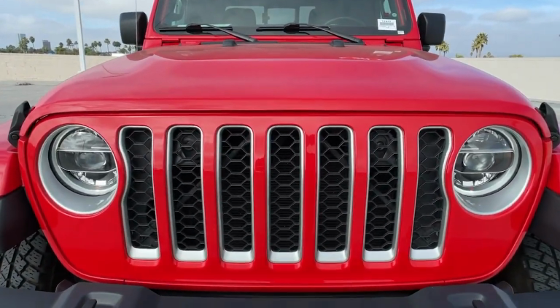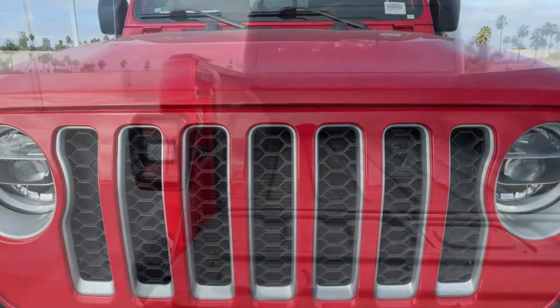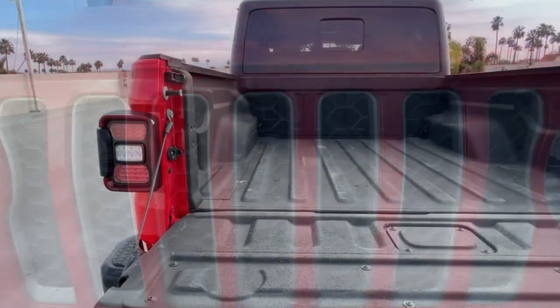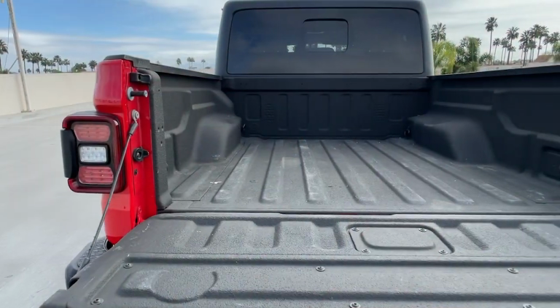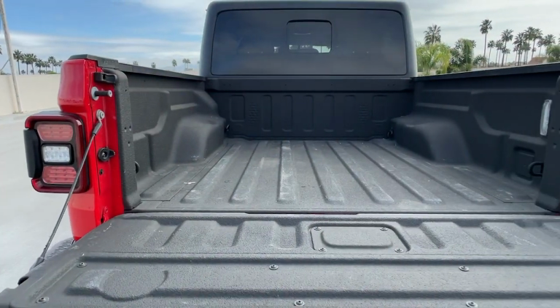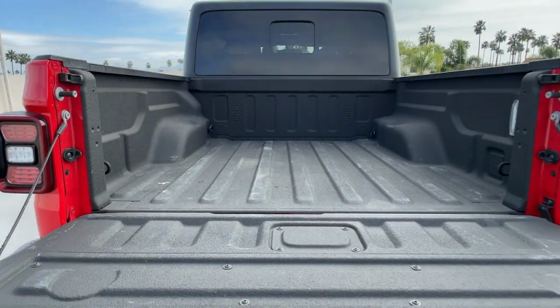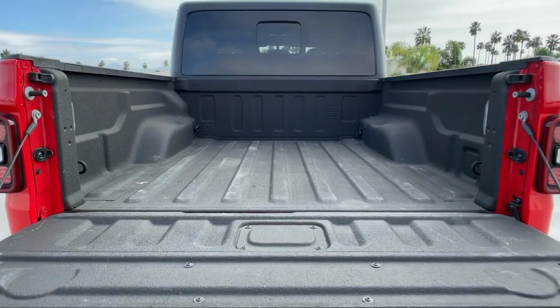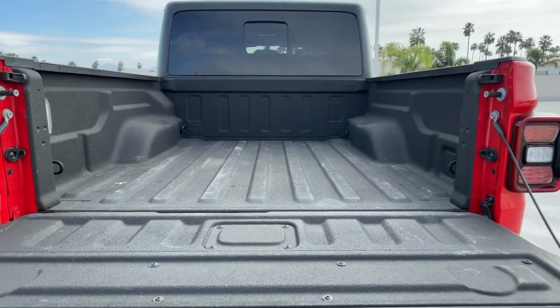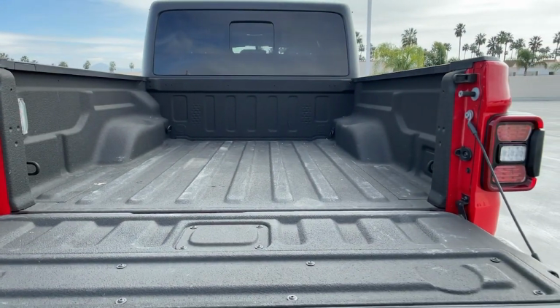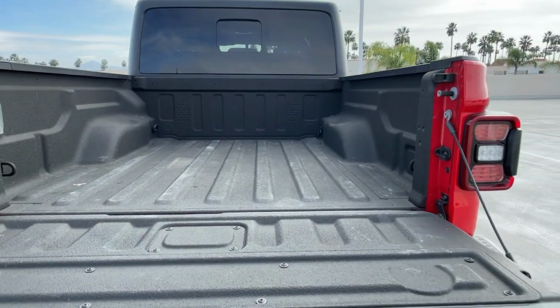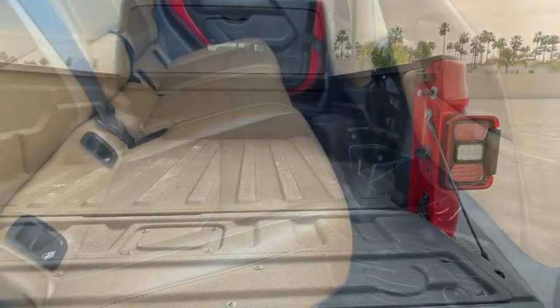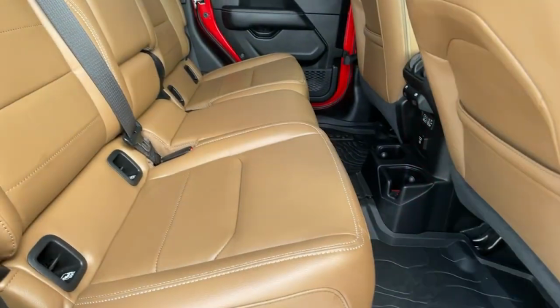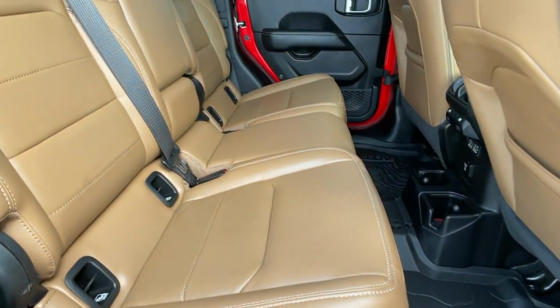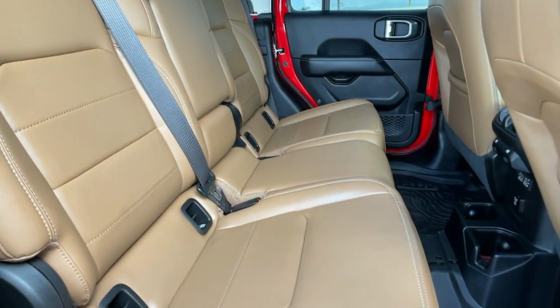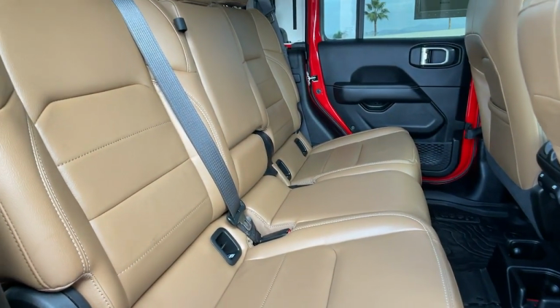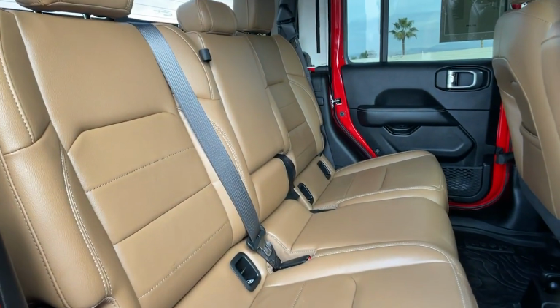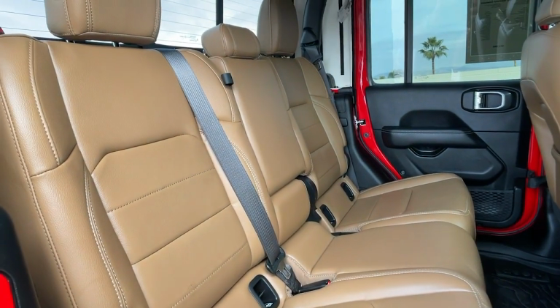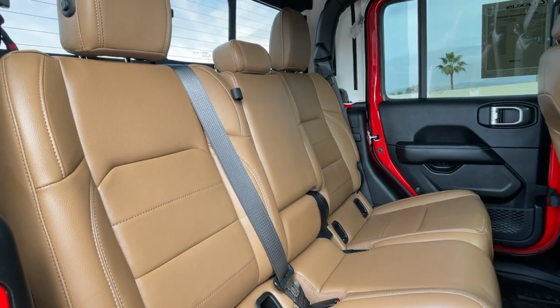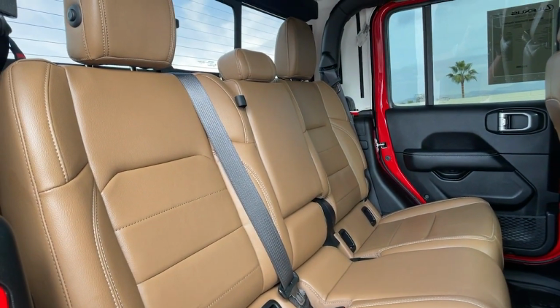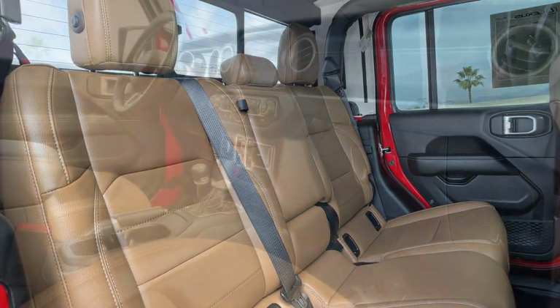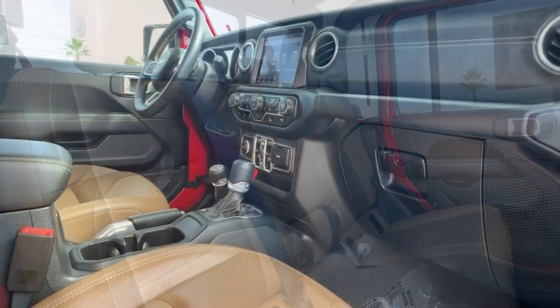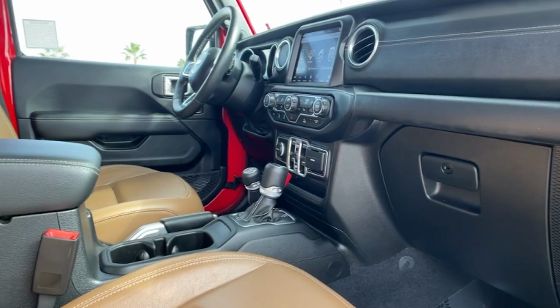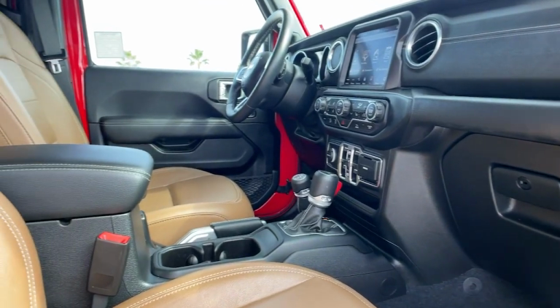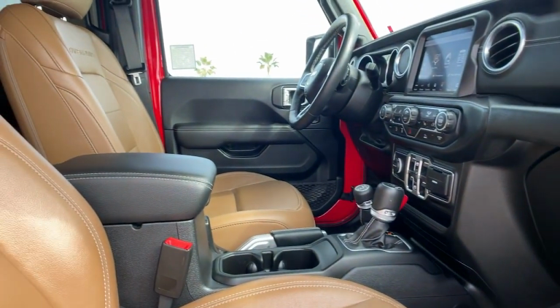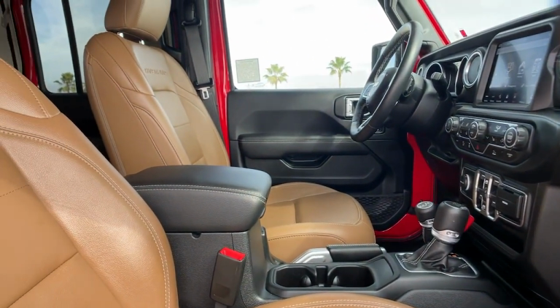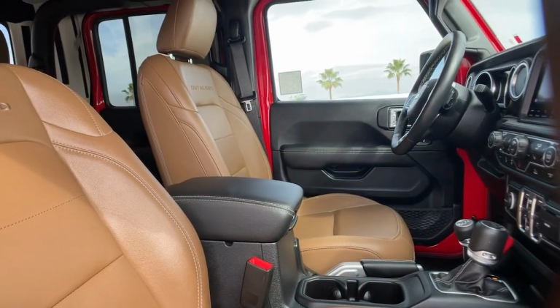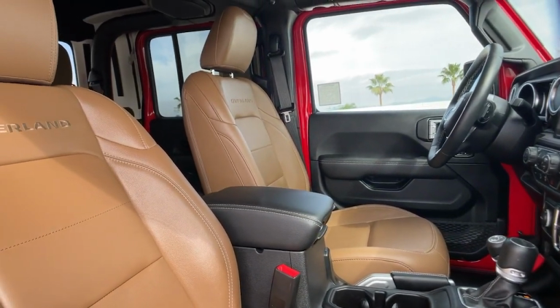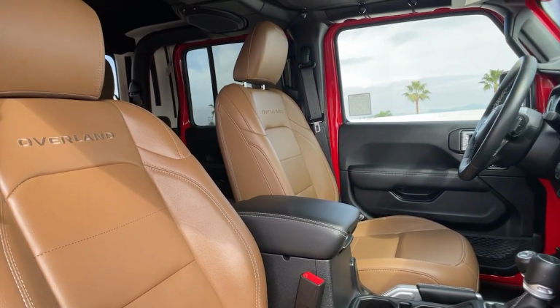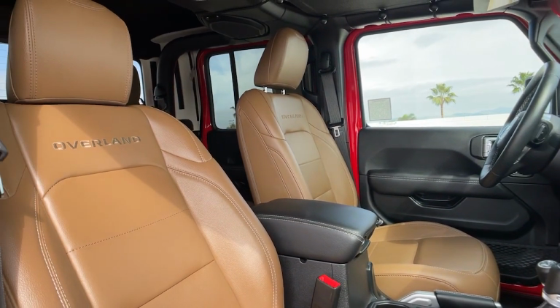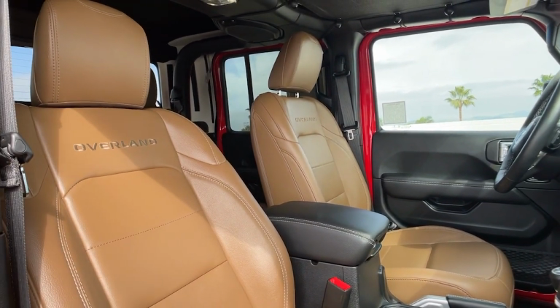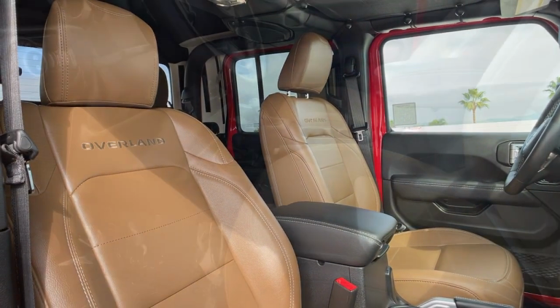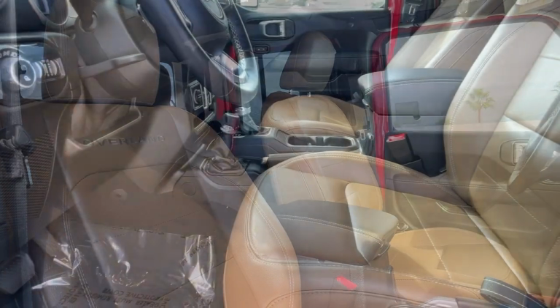These are just some of the great options this vehicle comes with: keyless entry, navigation system, four-wheel drive, heated mirrors, remote engine start, keyless start, premium sound system, satellite radio, fog lamps, and backup camera.